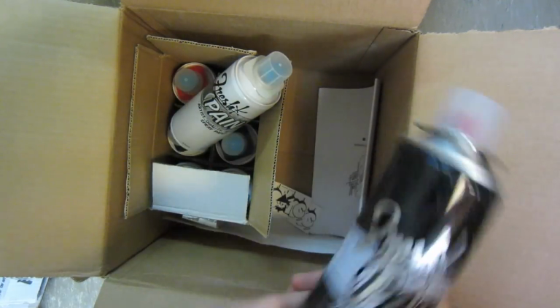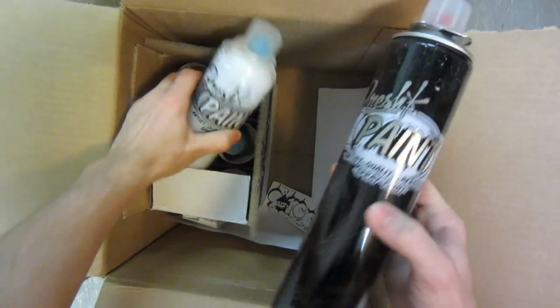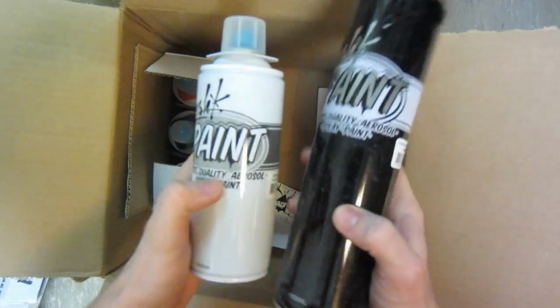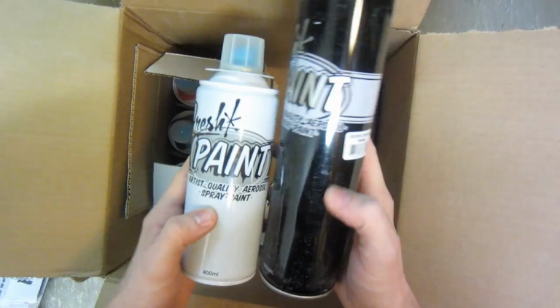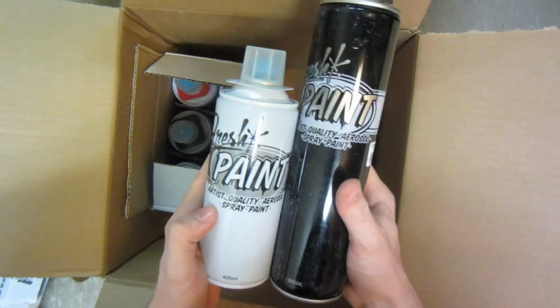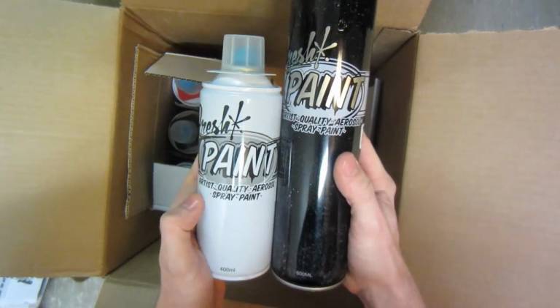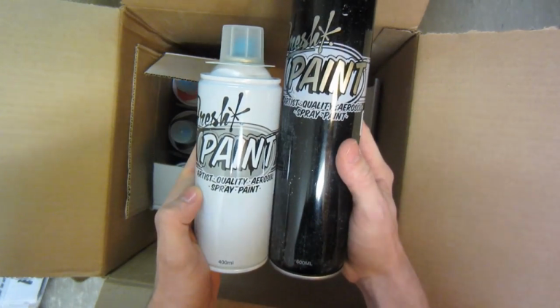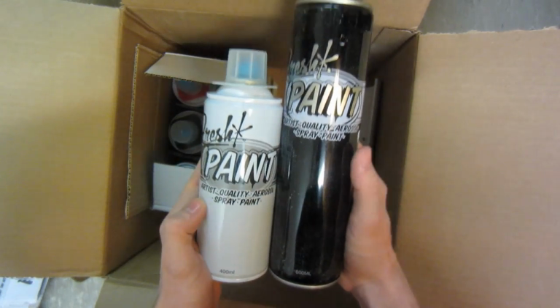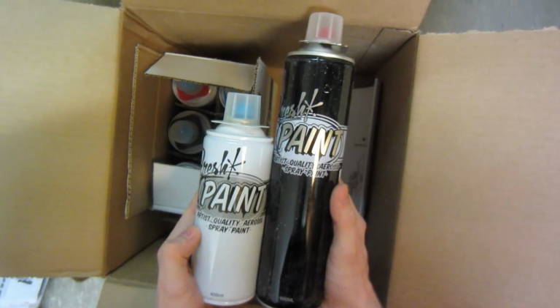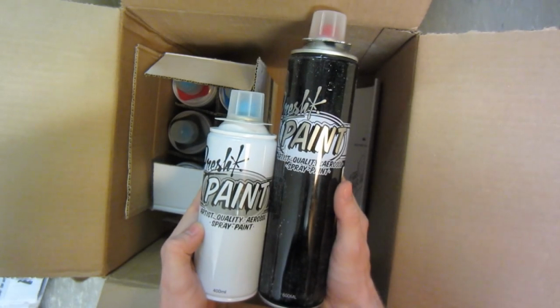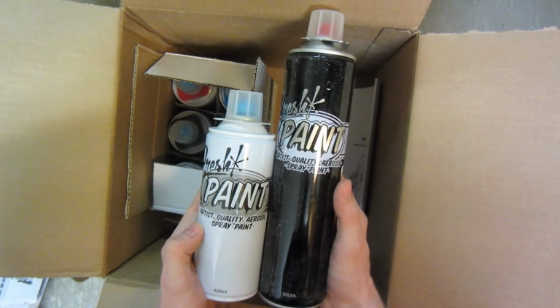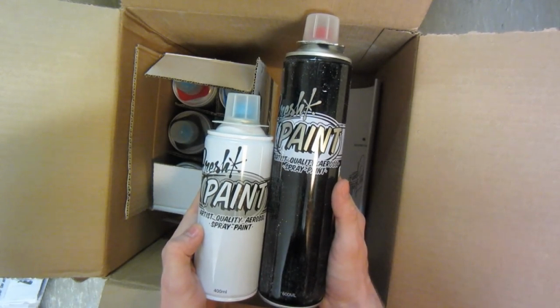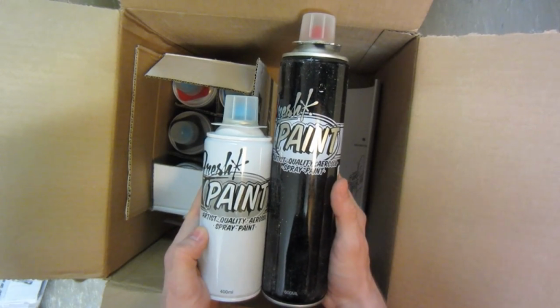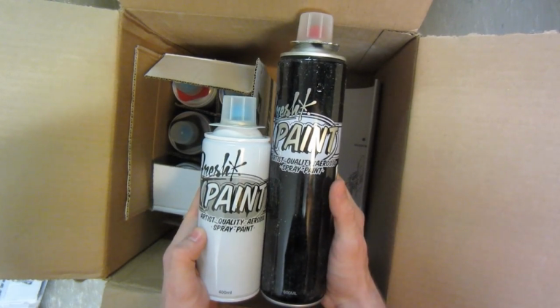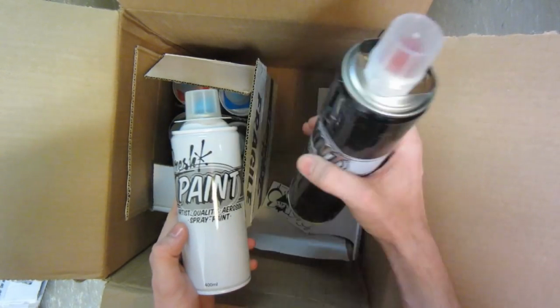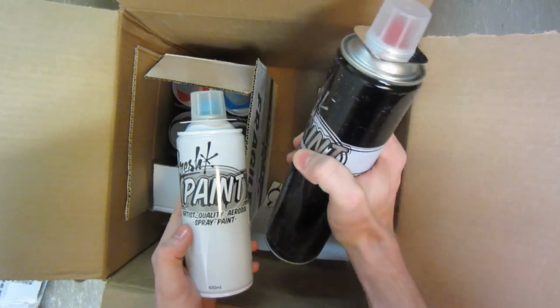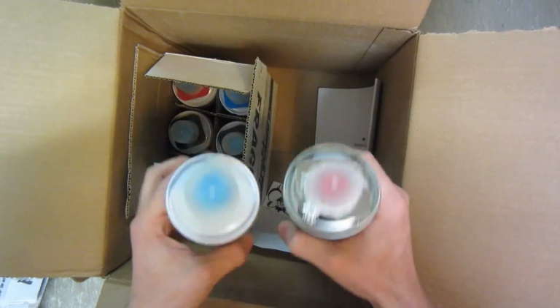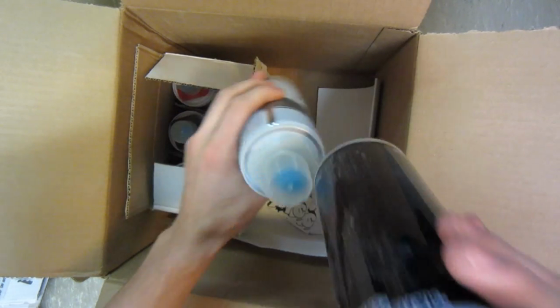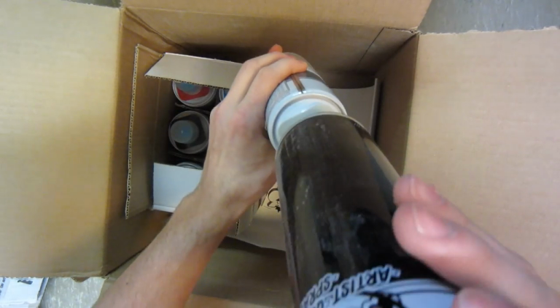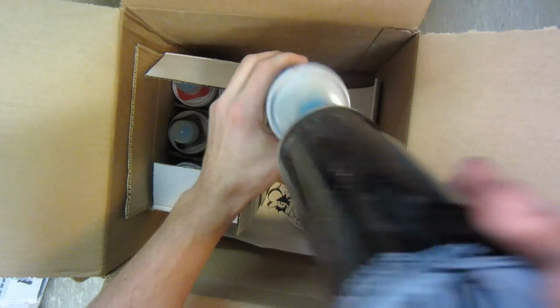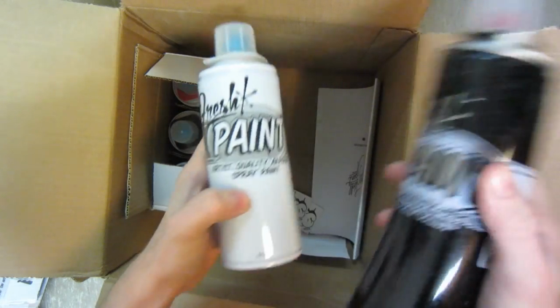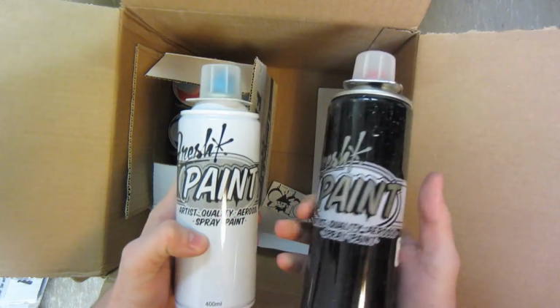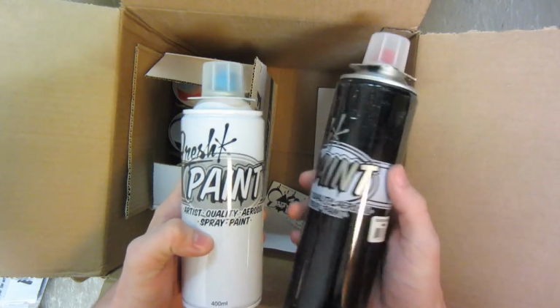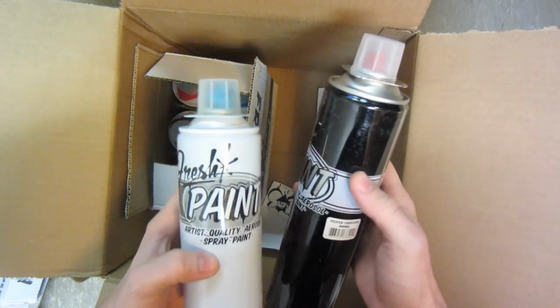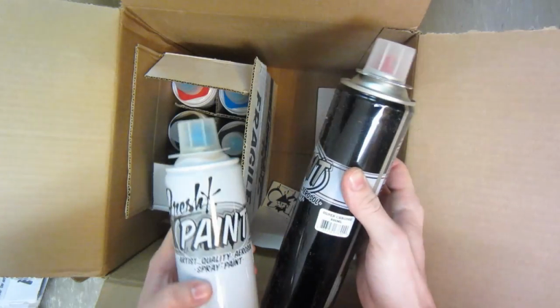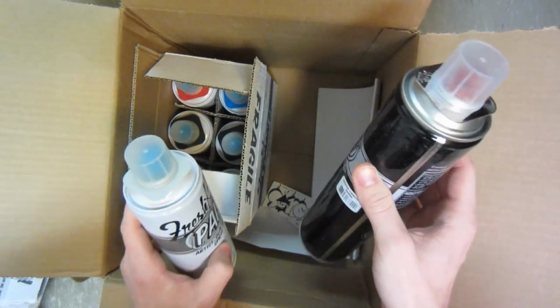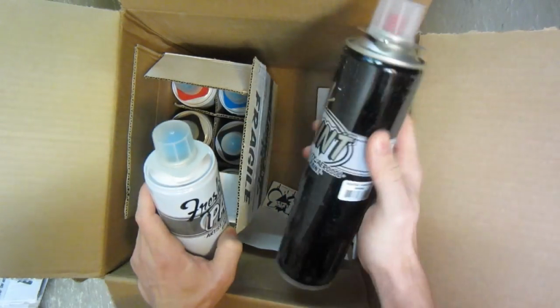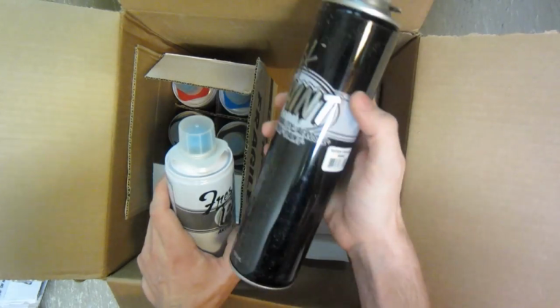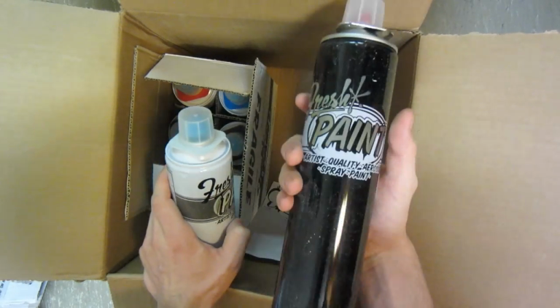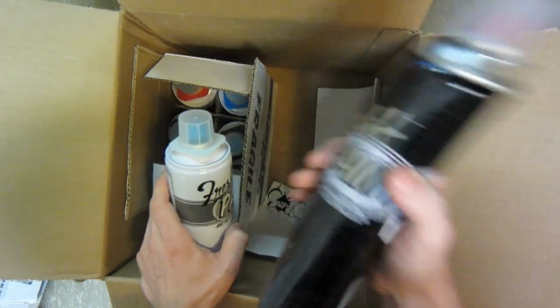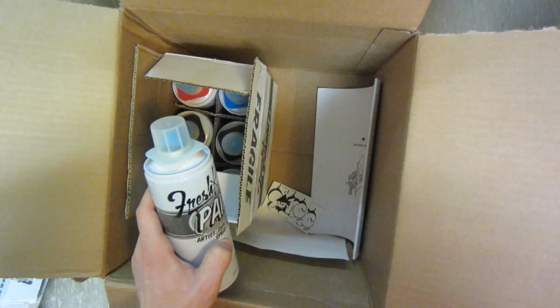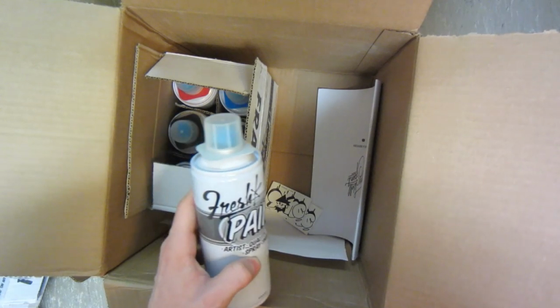Compared to the 400 milliliter cans, obviously it's going to be quite a bit taller, but definitely a nice size and it's the same thickness as a standard can. The valve system is going to be the same on those too.